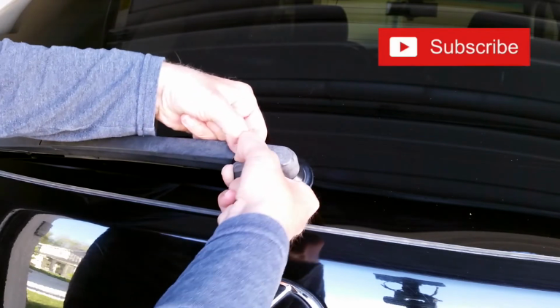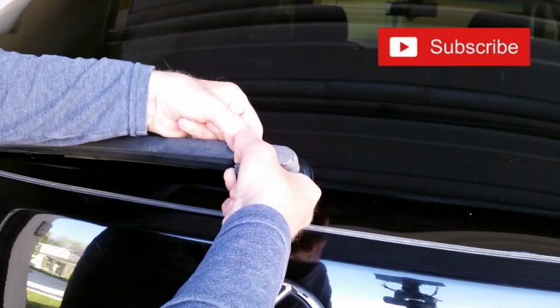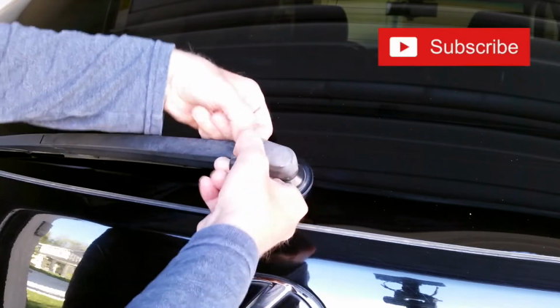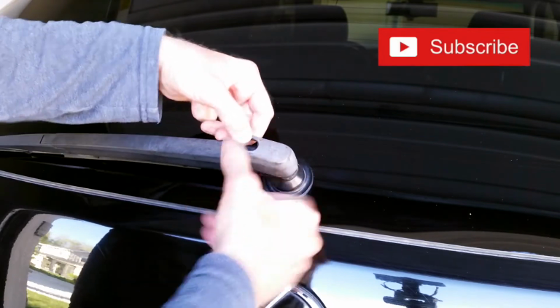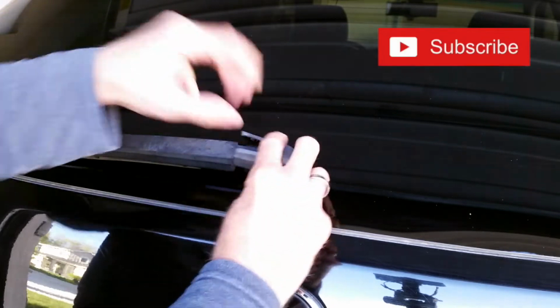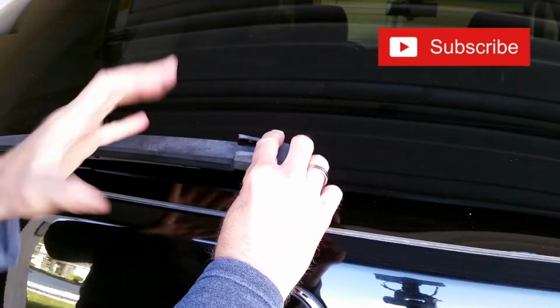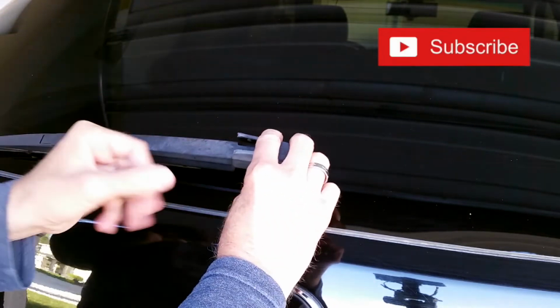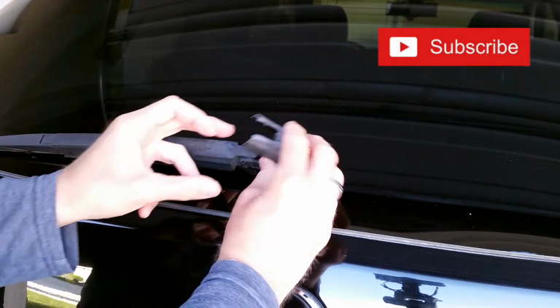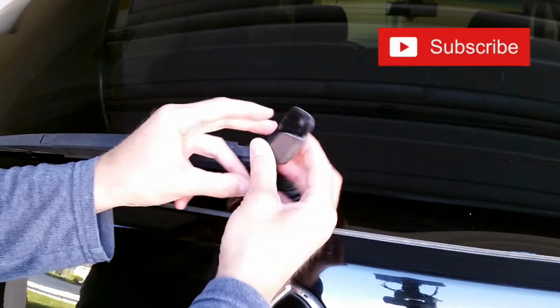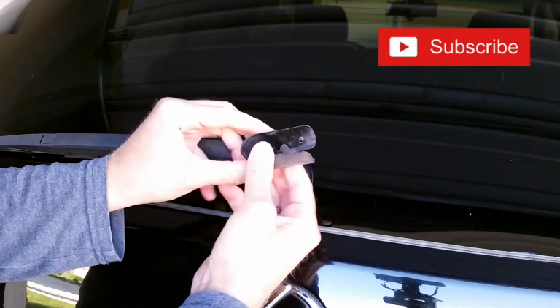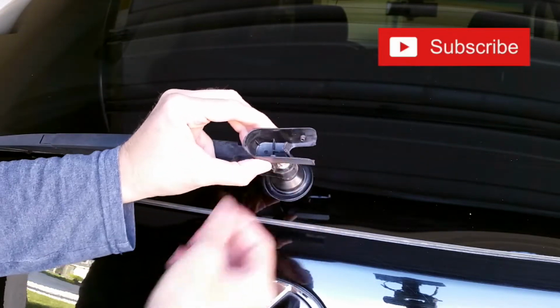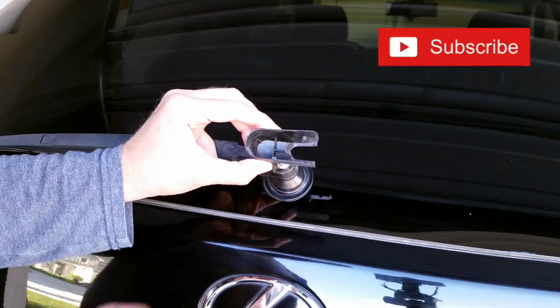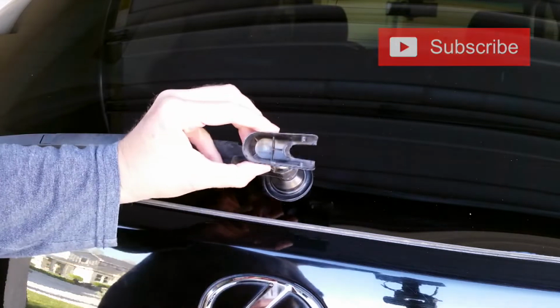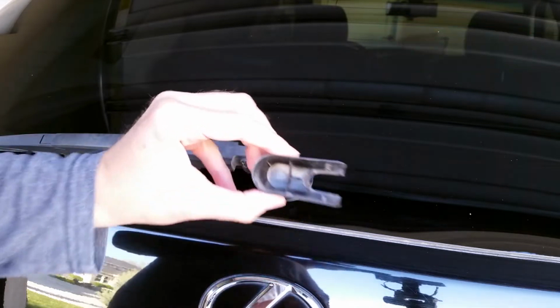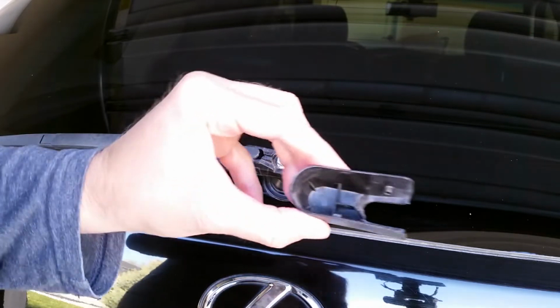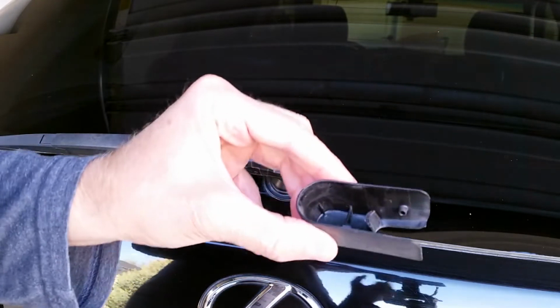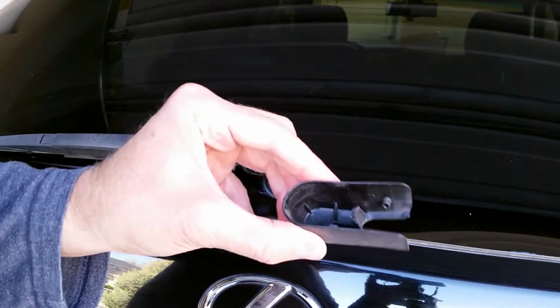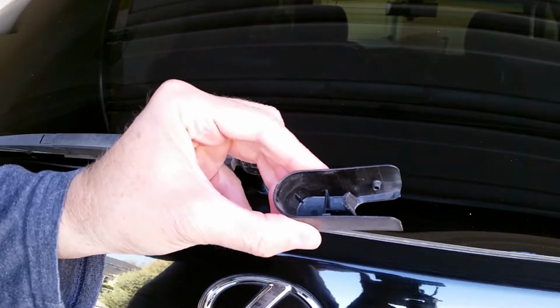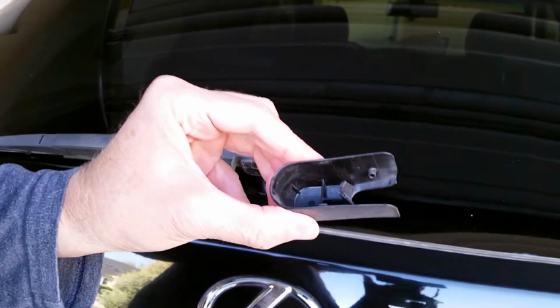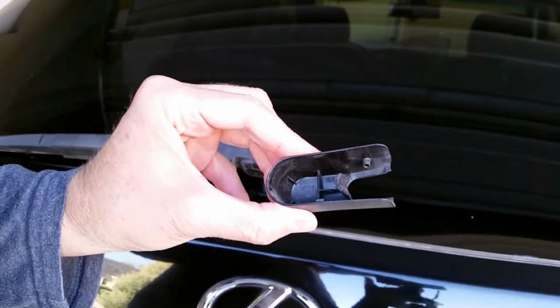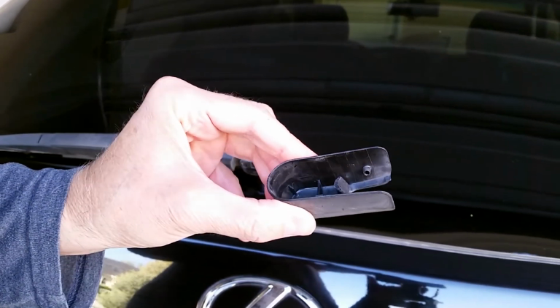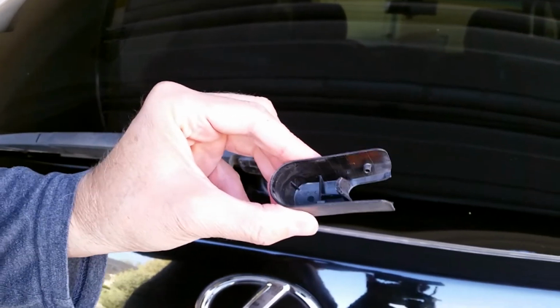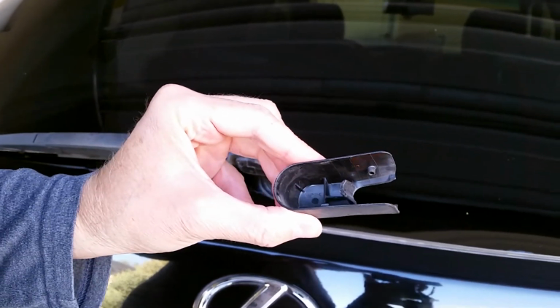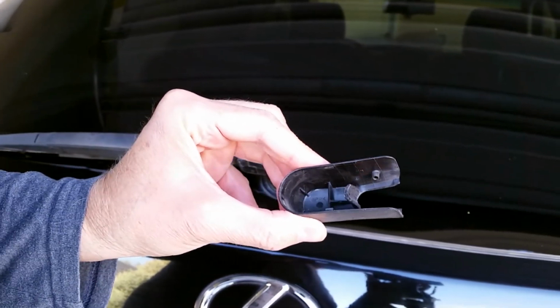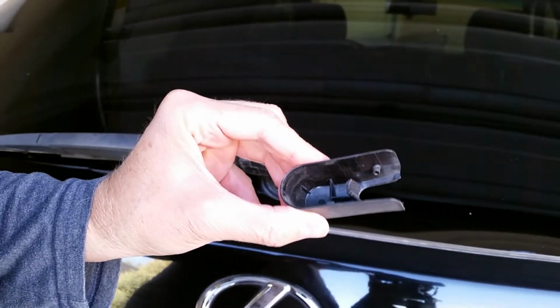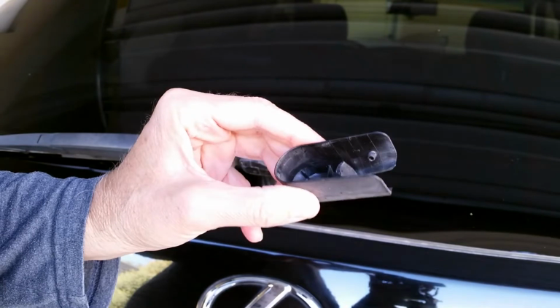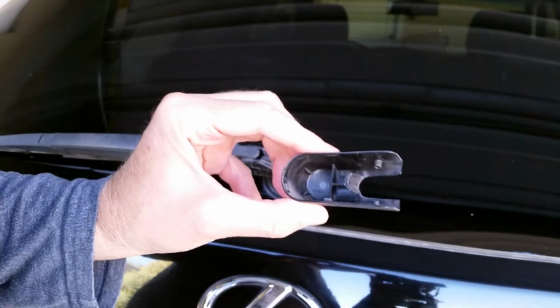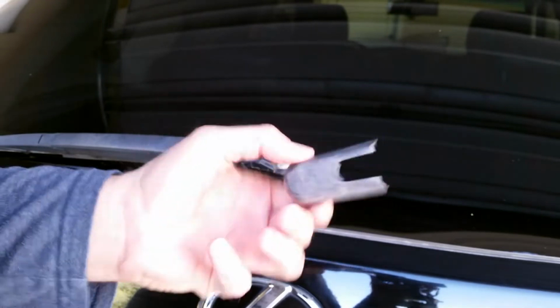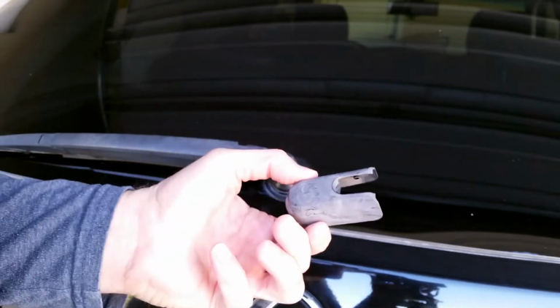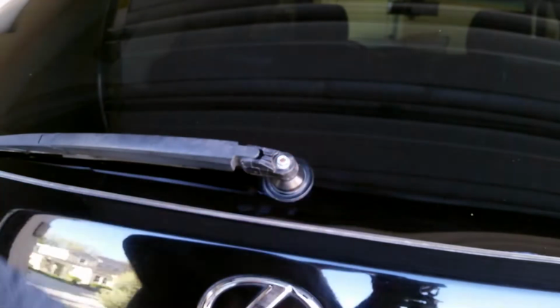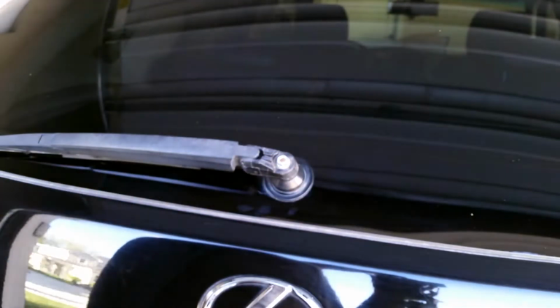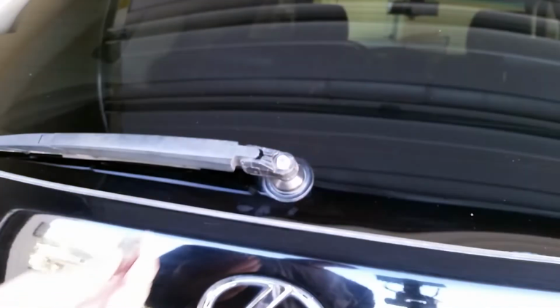You just pull this little protective cover in opposite directions, and then you'll see the little two rubber pins that are holding it on. You just basically pull those apart, and that comes off.